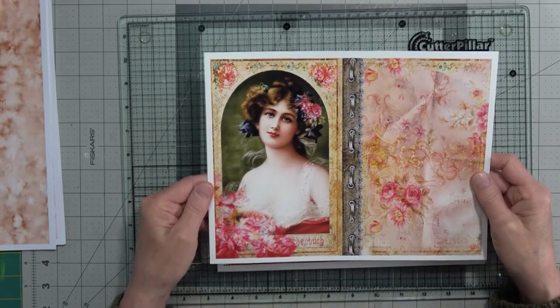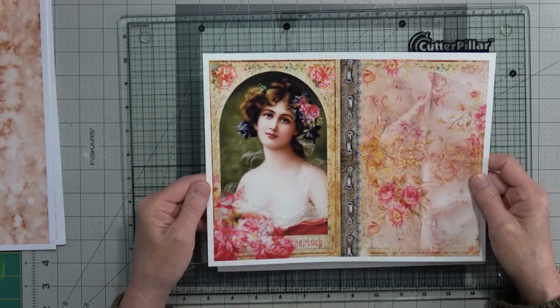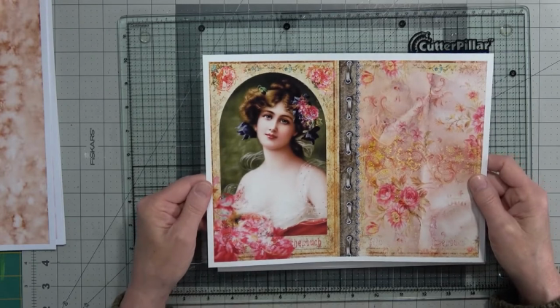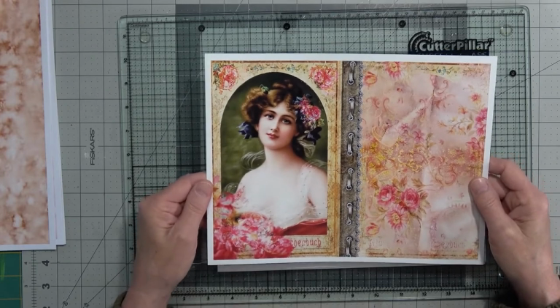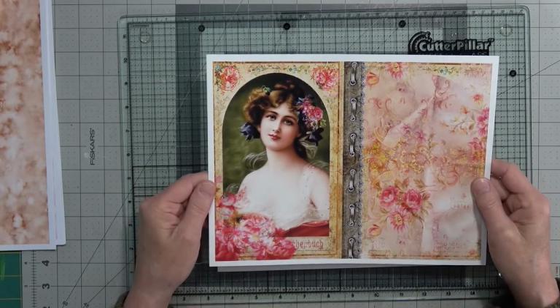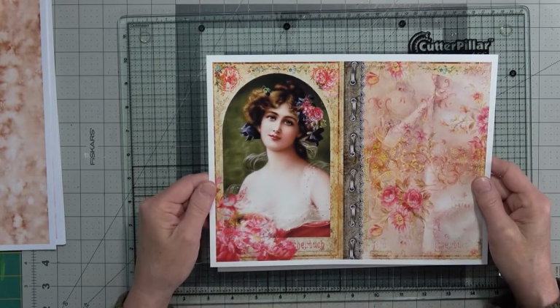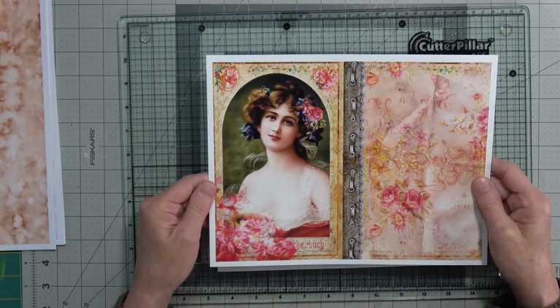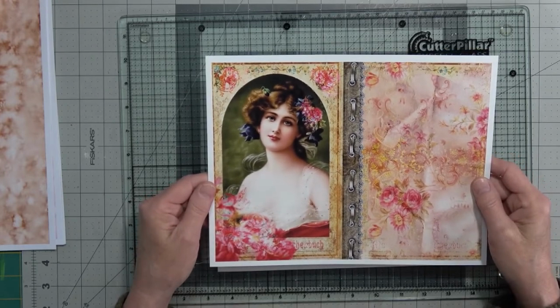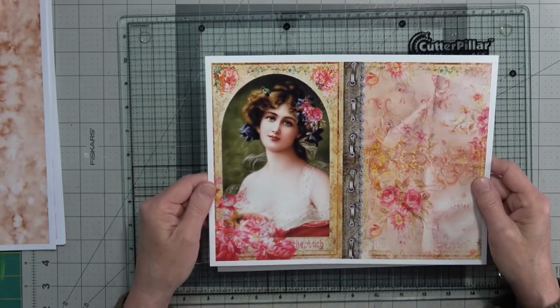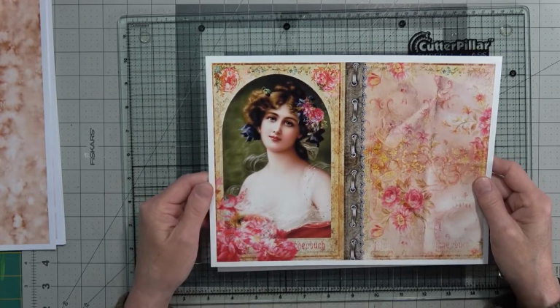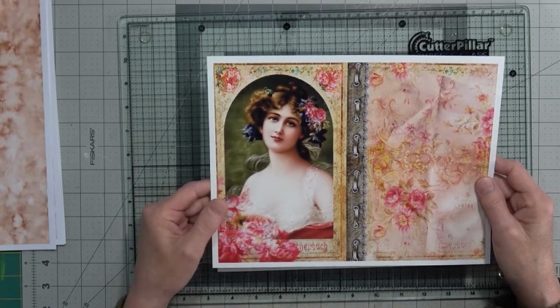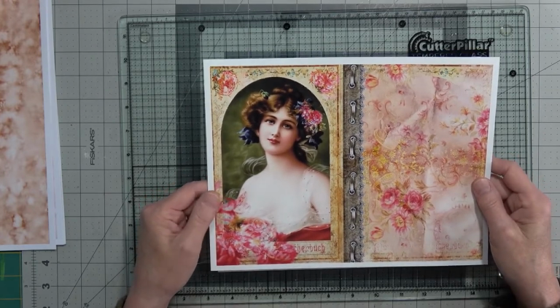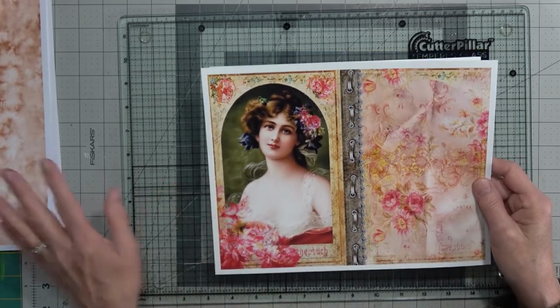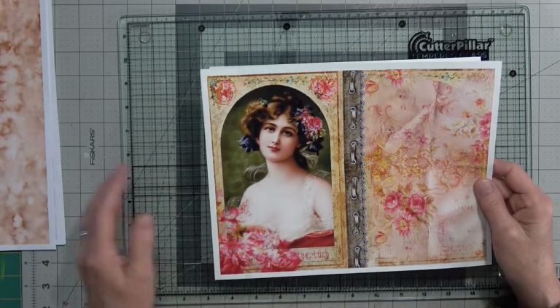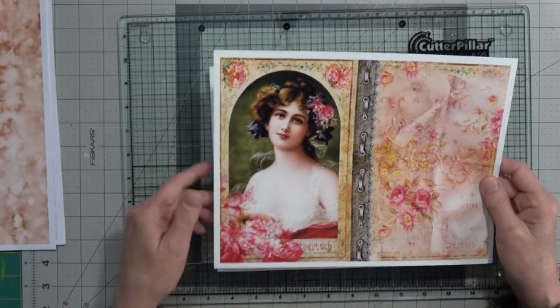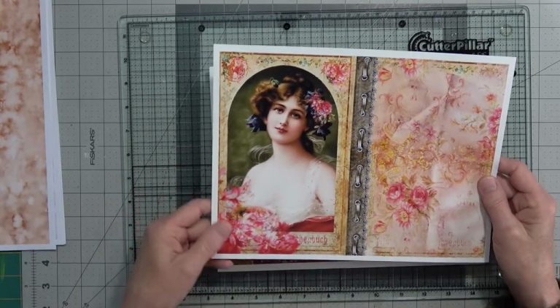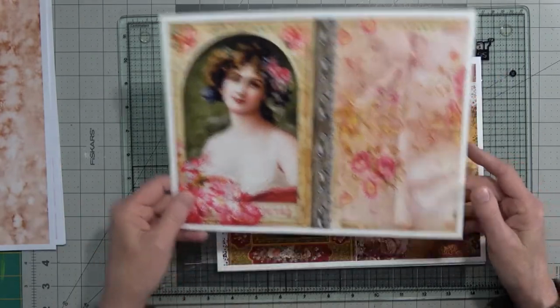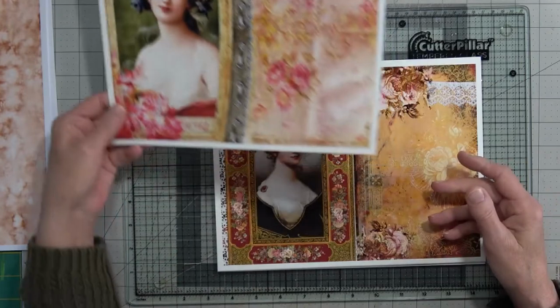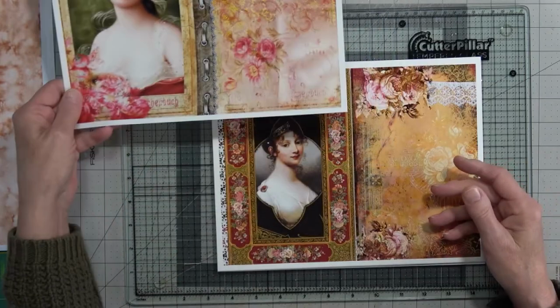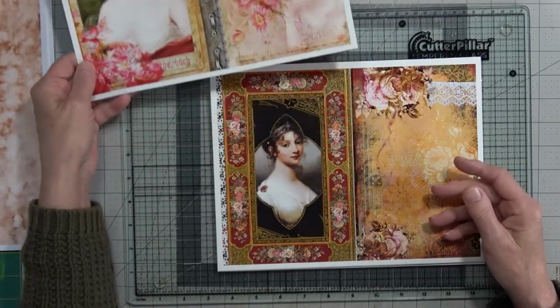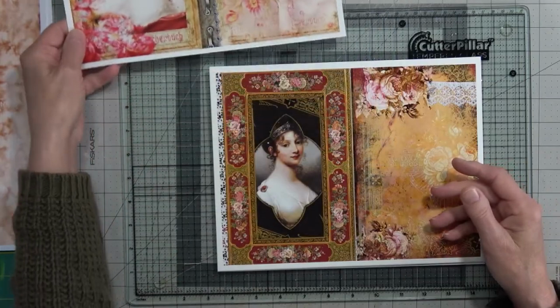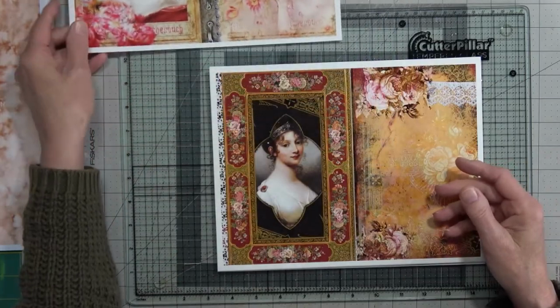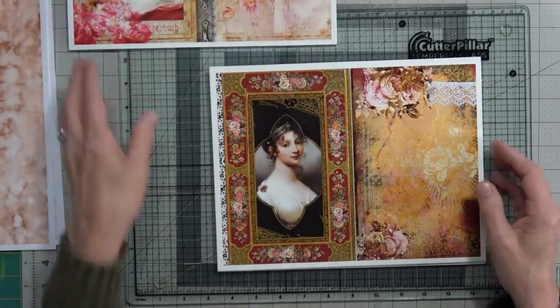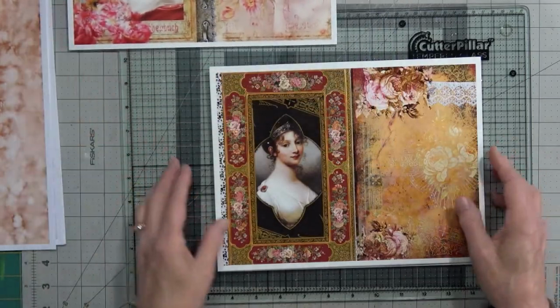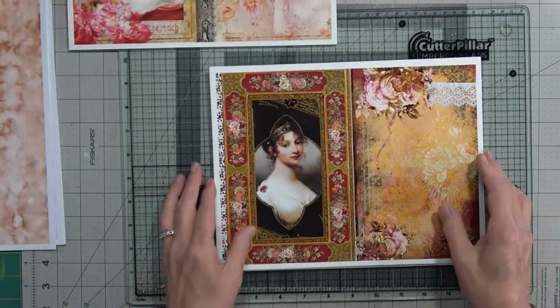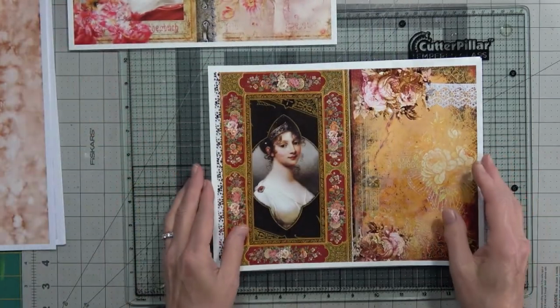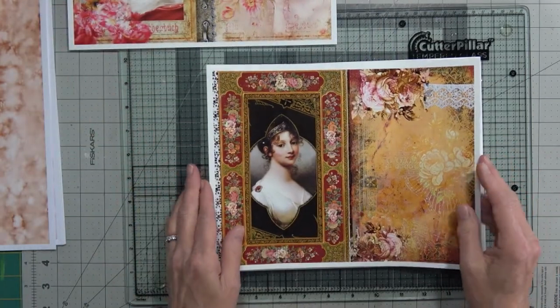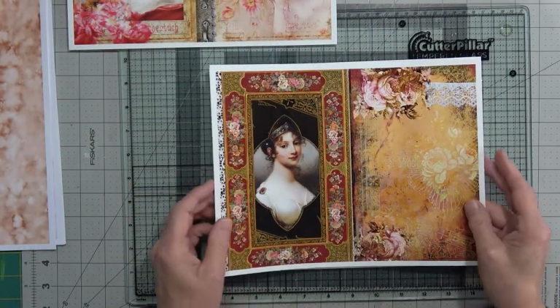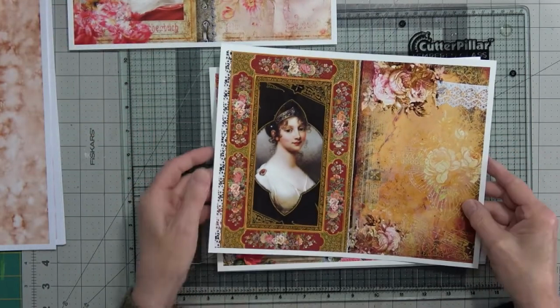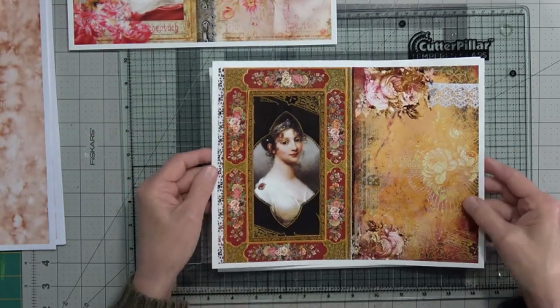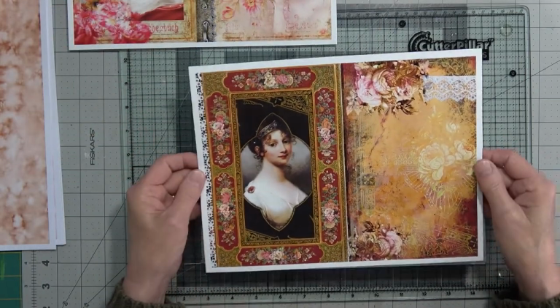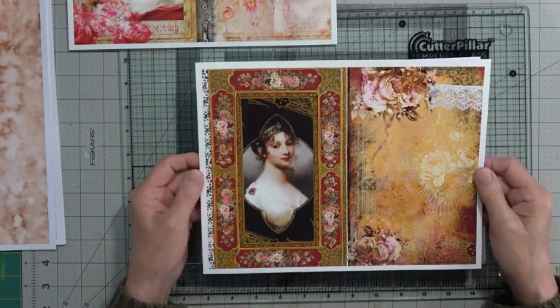We'll just take a walk through the papers right now and I'll show you what other papers I have to go with it. So that was the first page — here's the next one.